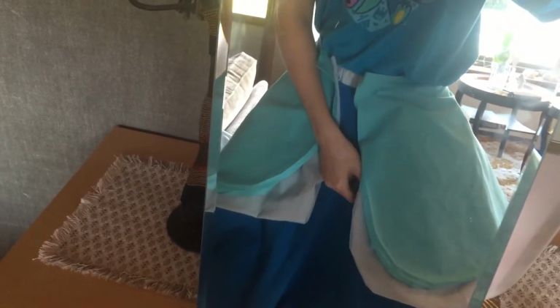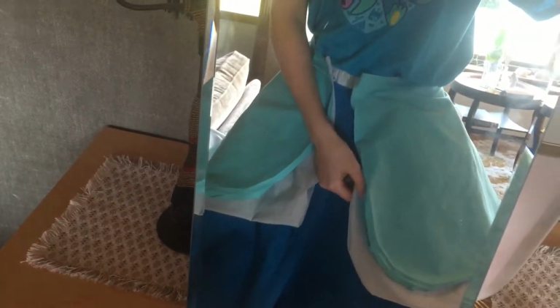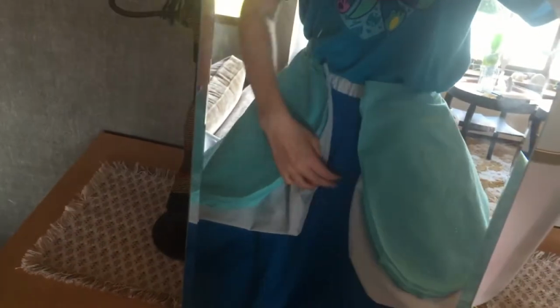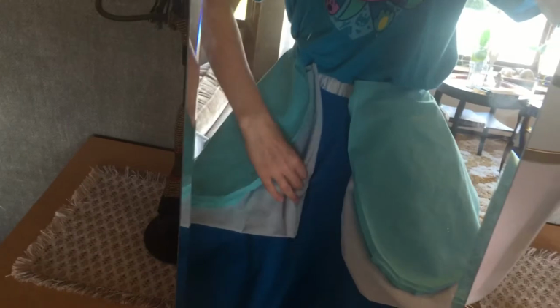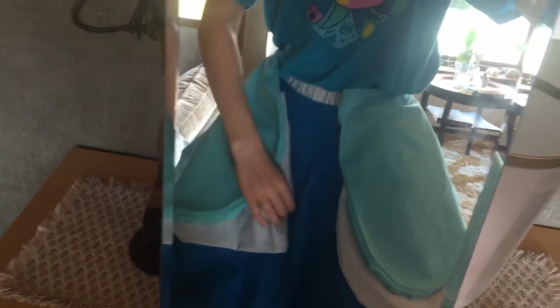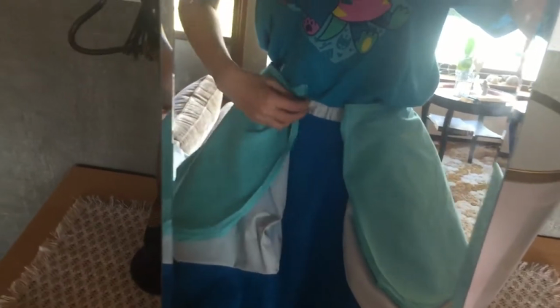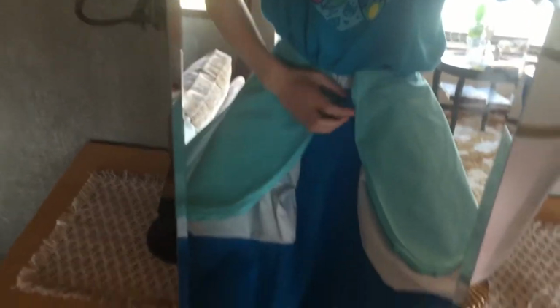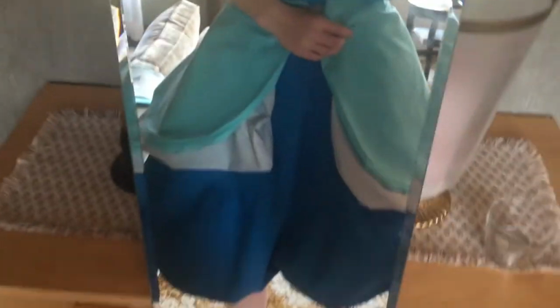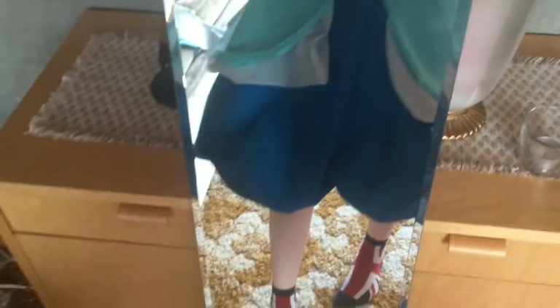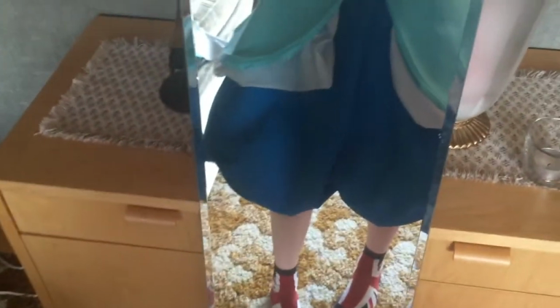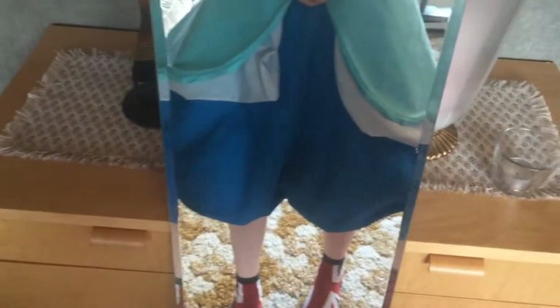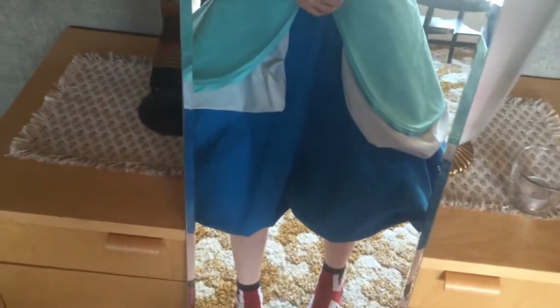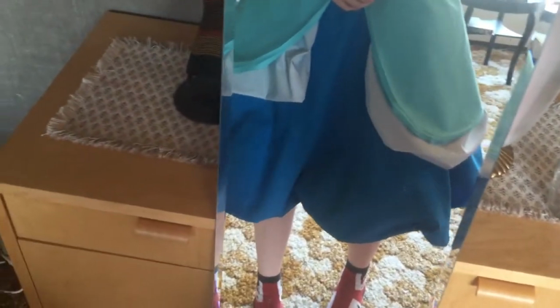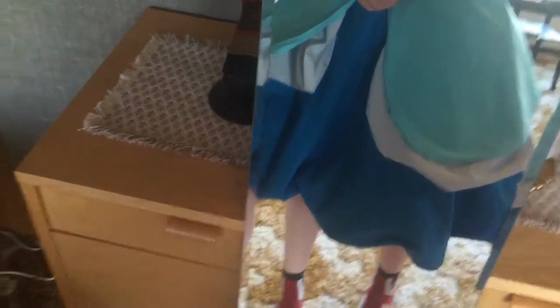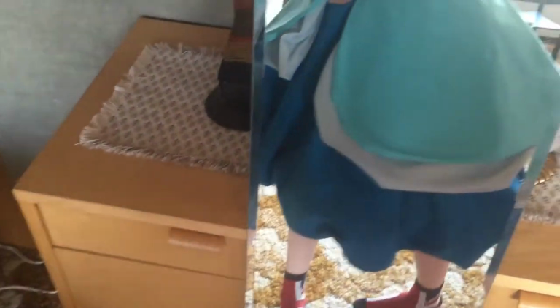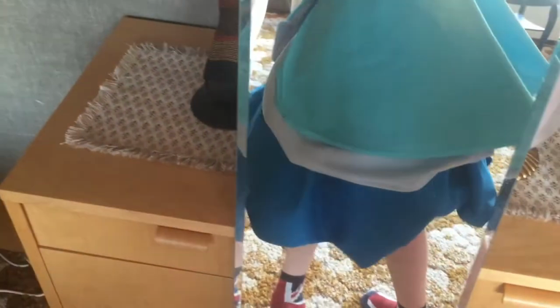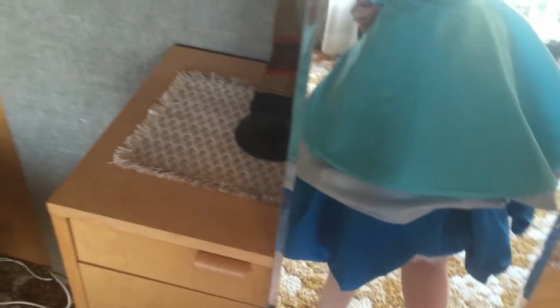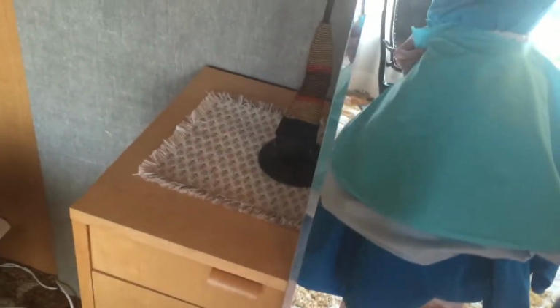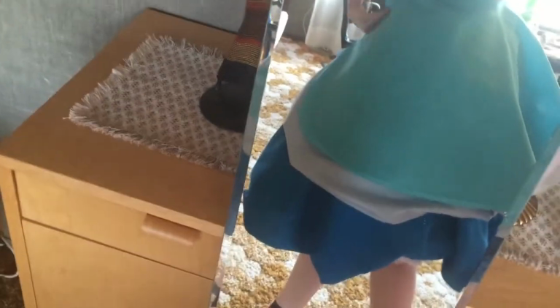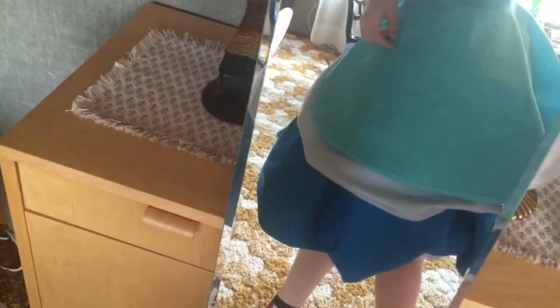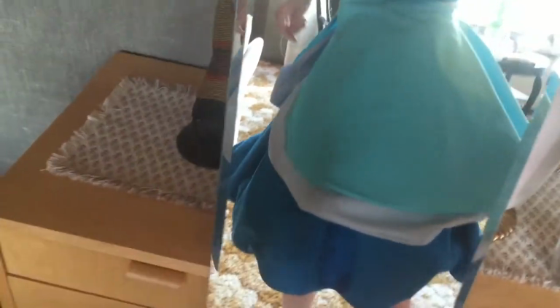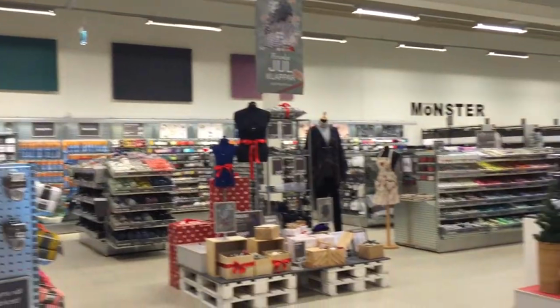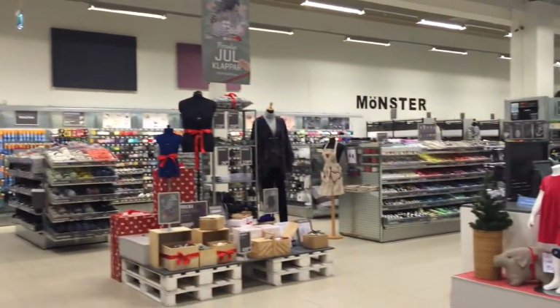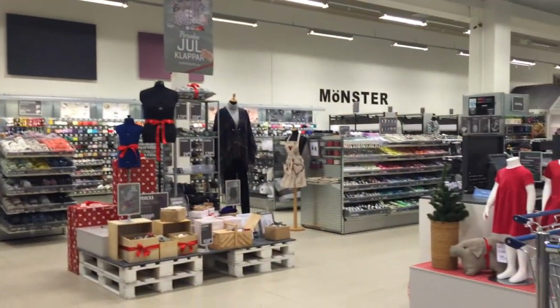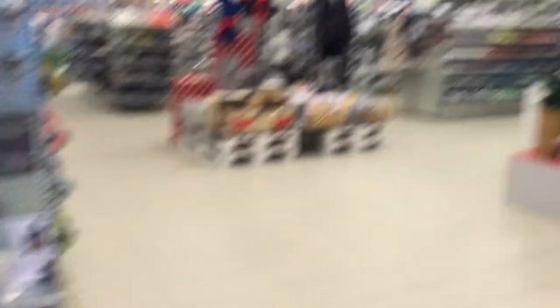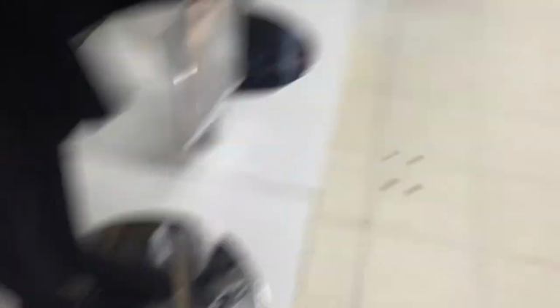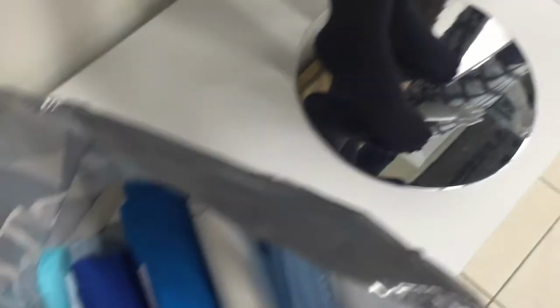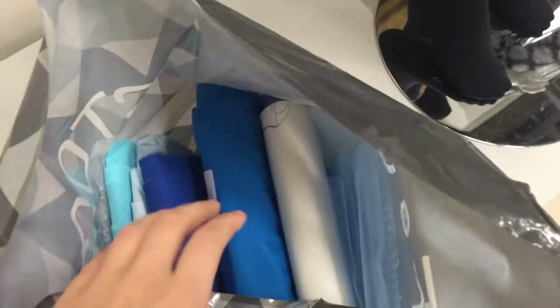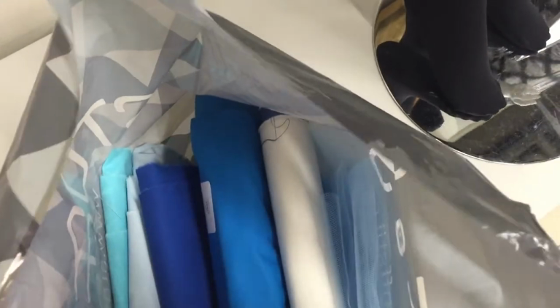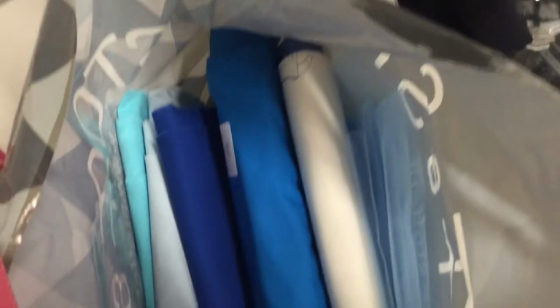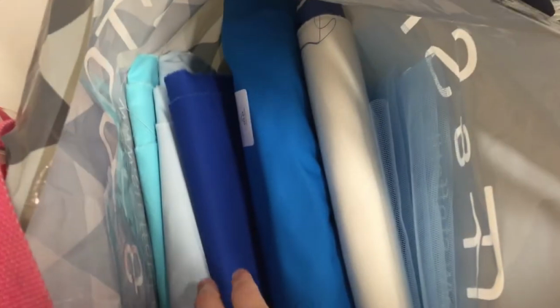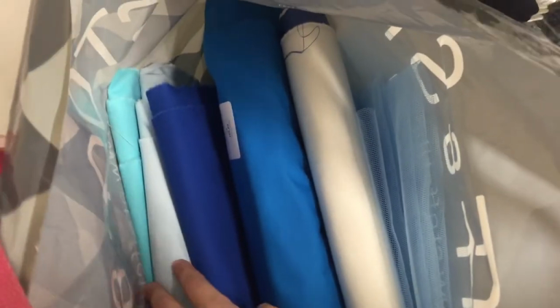I had to redo this whole thing. All of this you see here I remade from scratch. So let's buy some more fabric, yay!